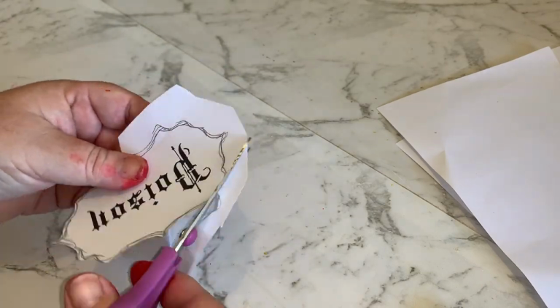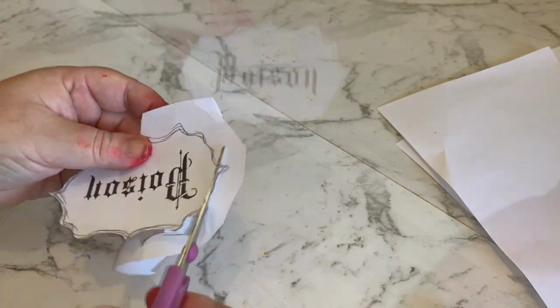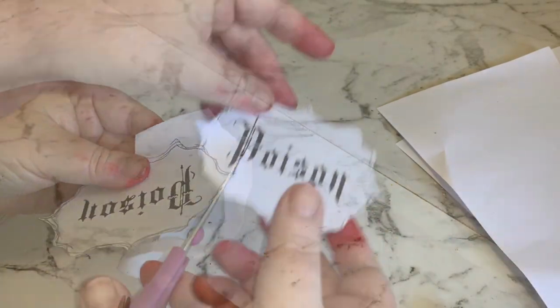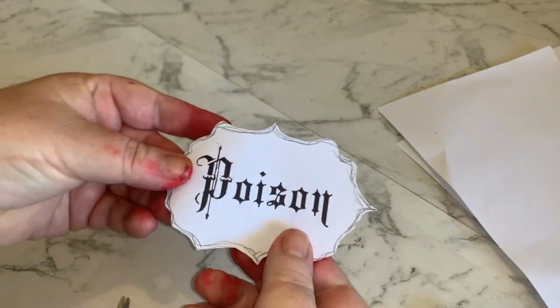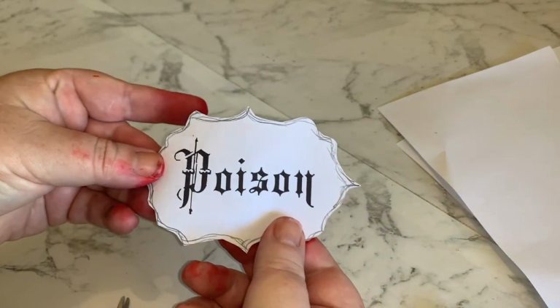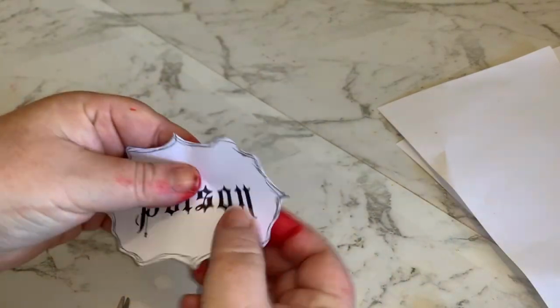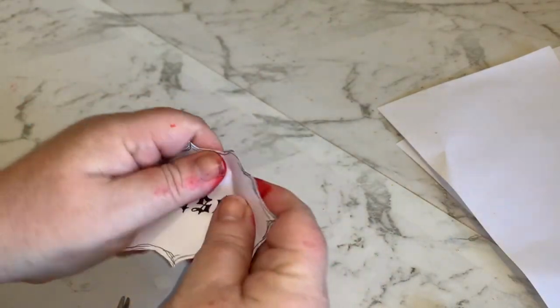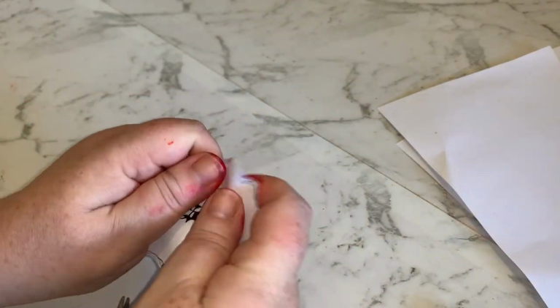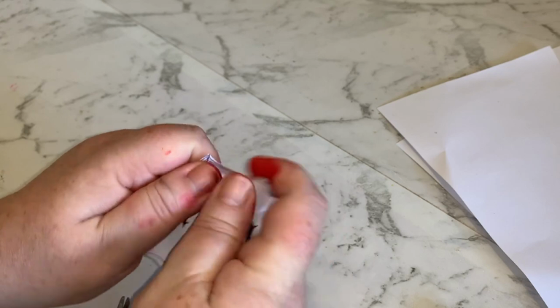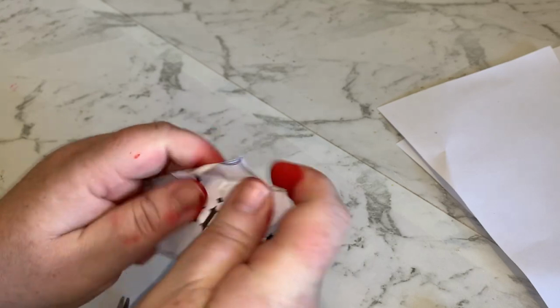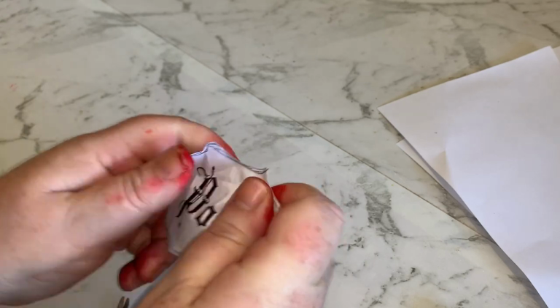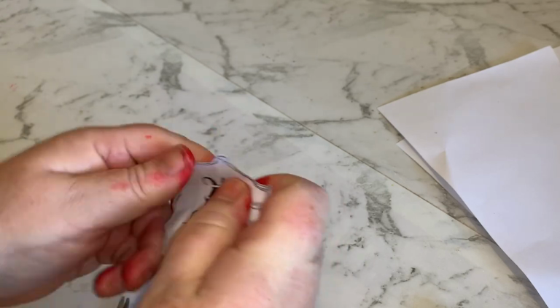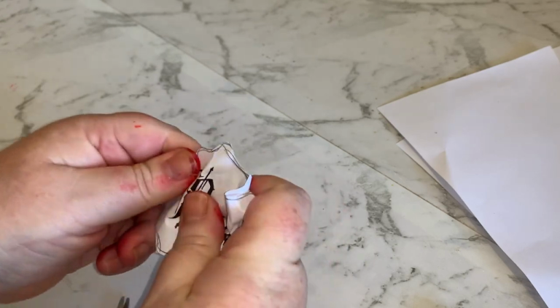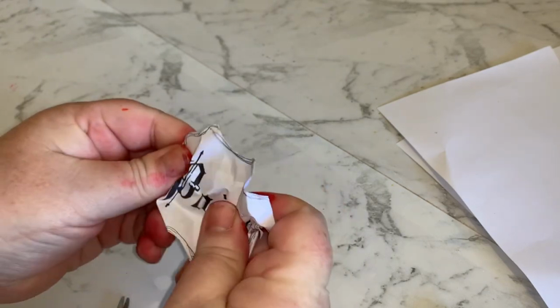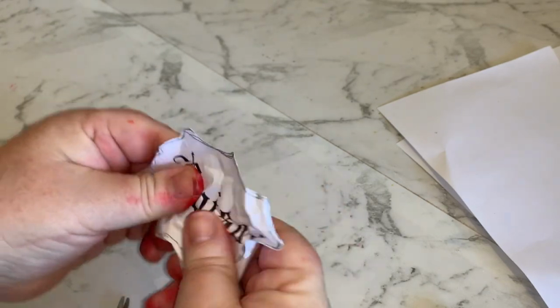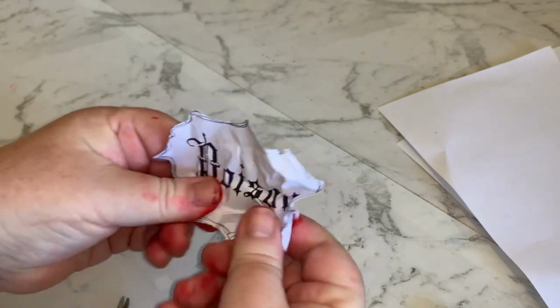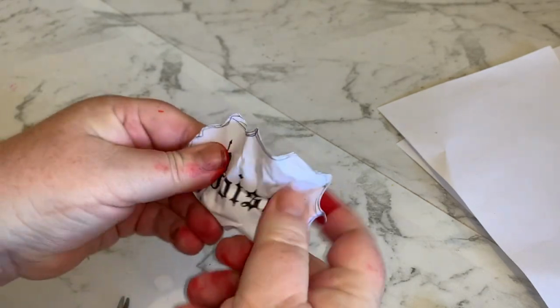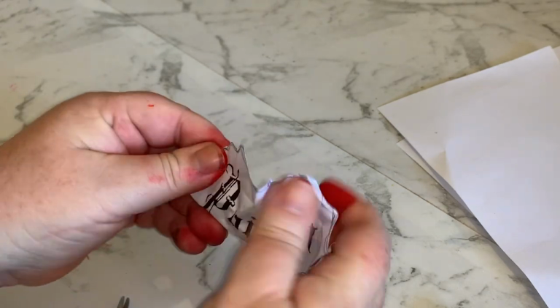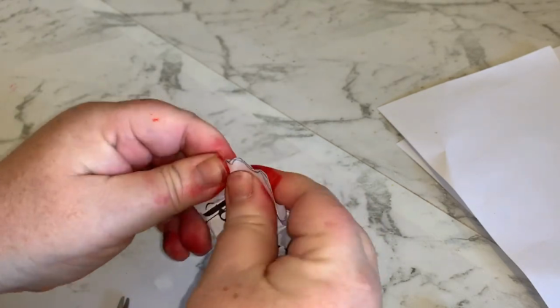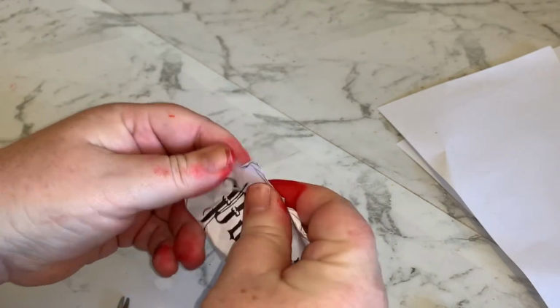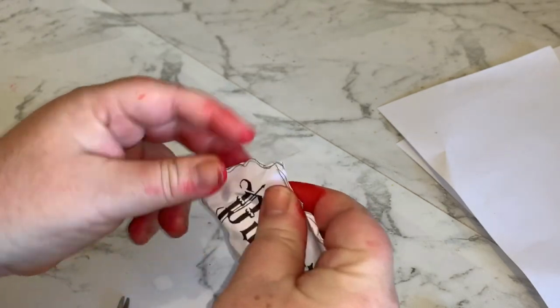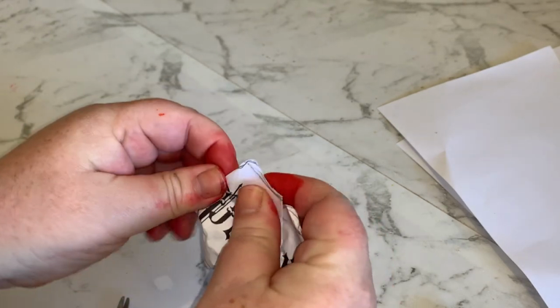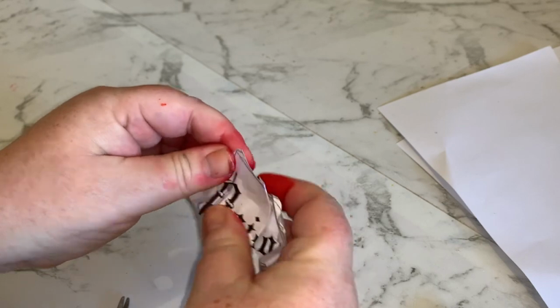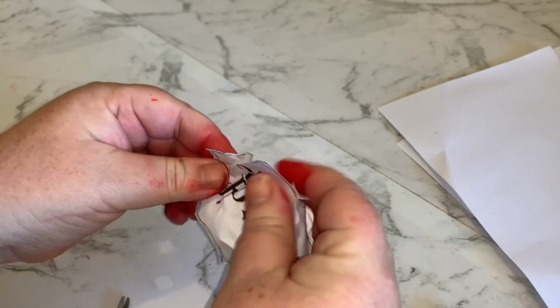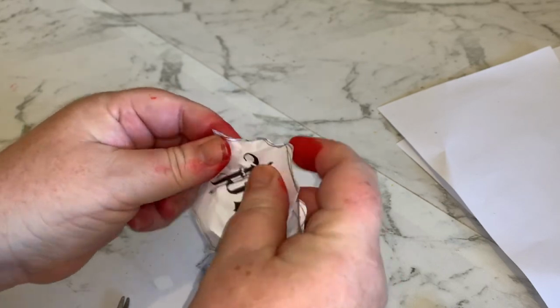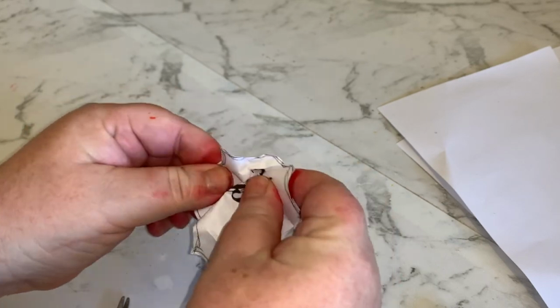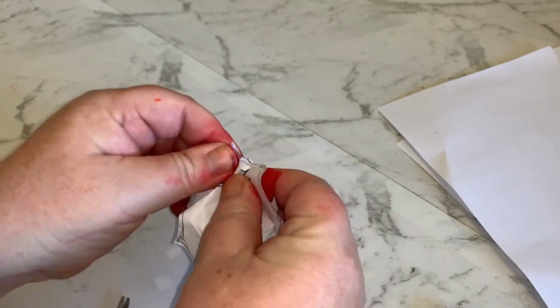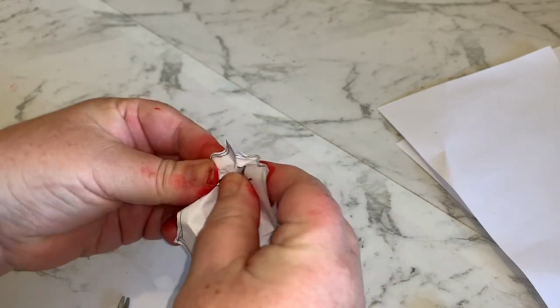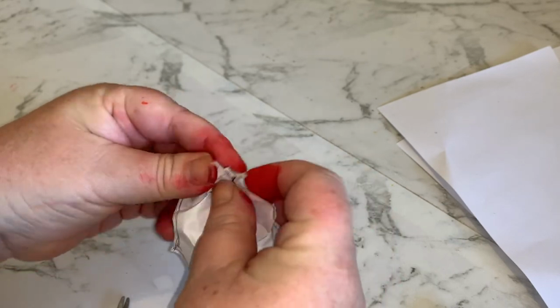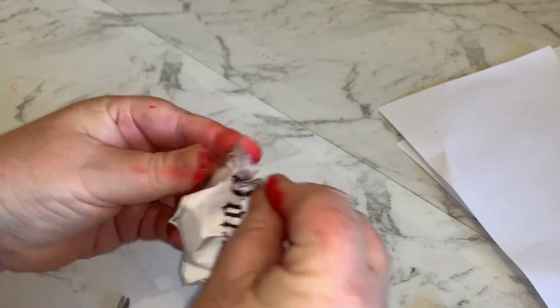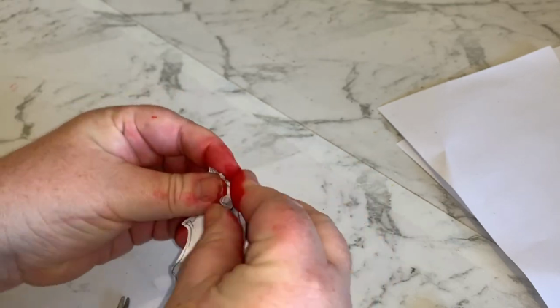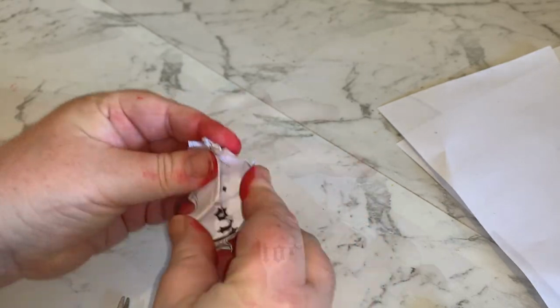That's our label now. I'm going to crunch it up because you want it to look old, and then we're going to chalk it — hopefully the chalk will sit in some of those creases.